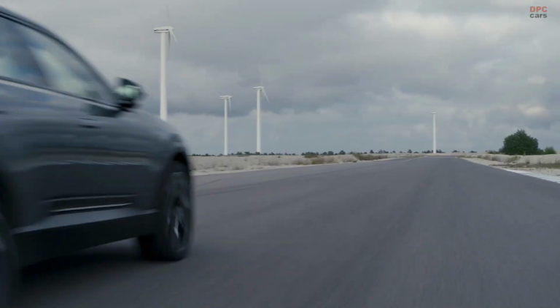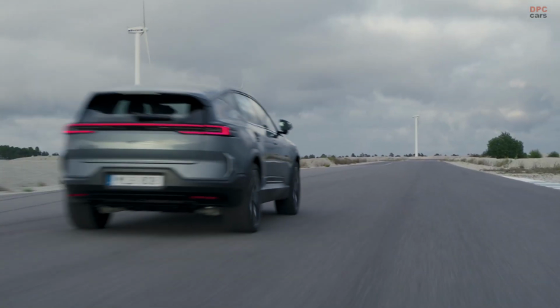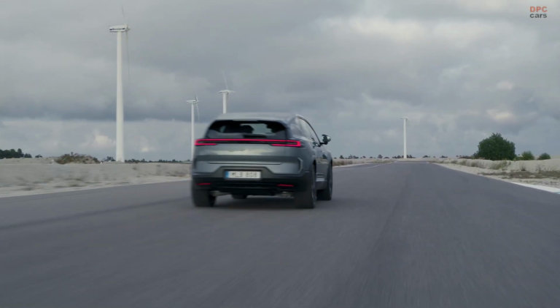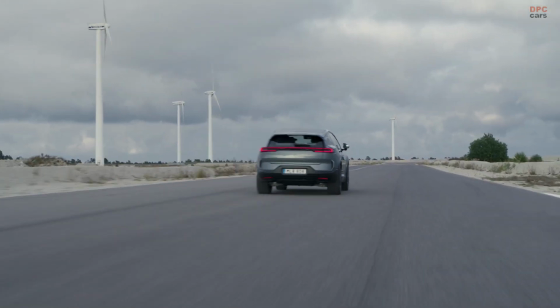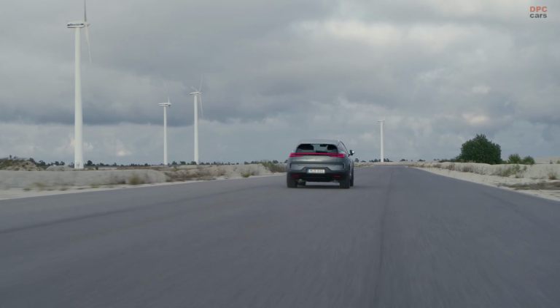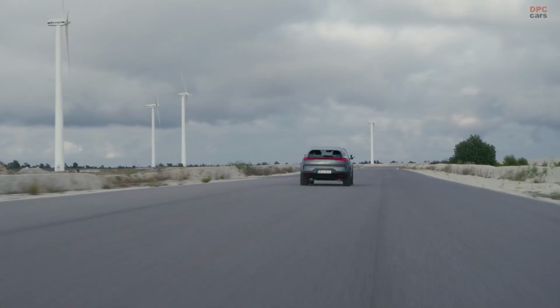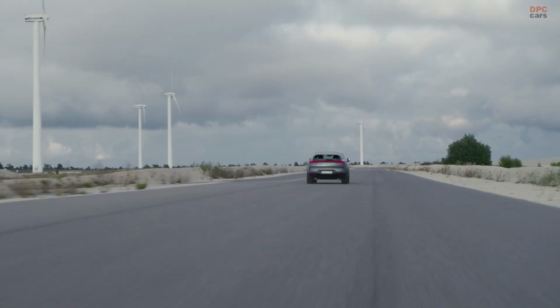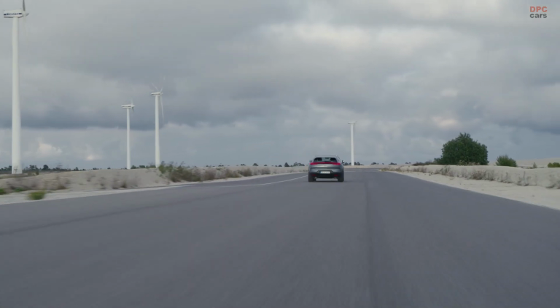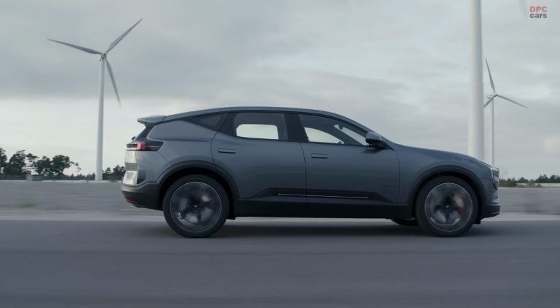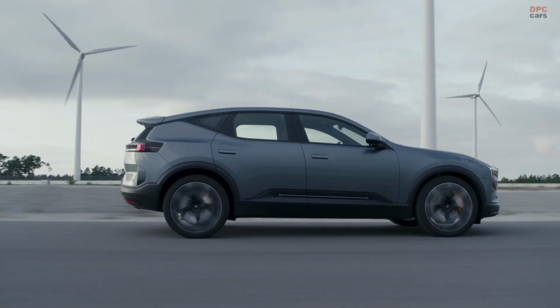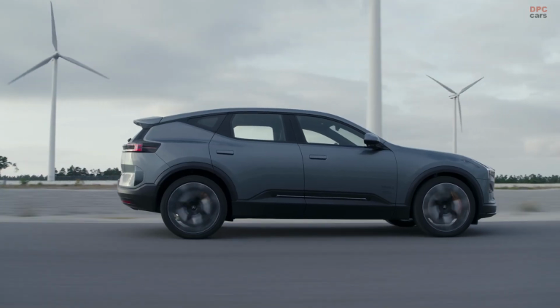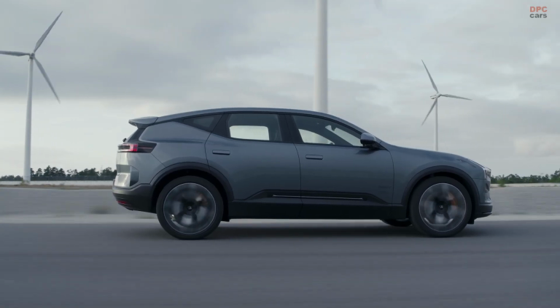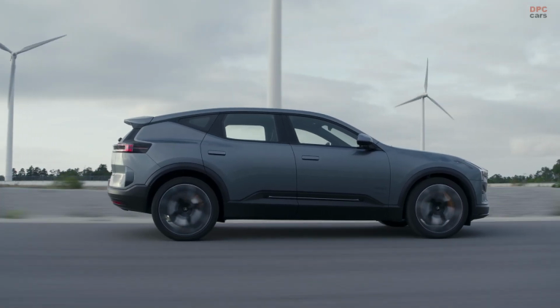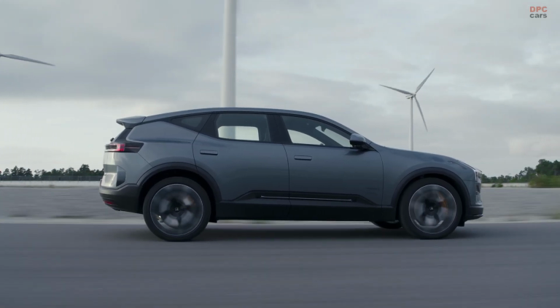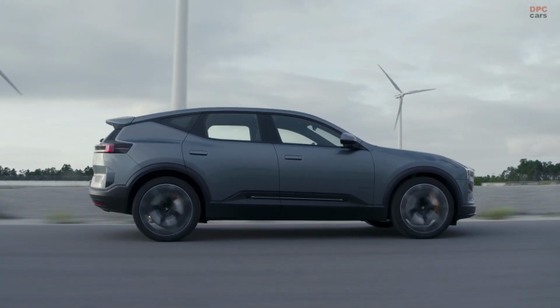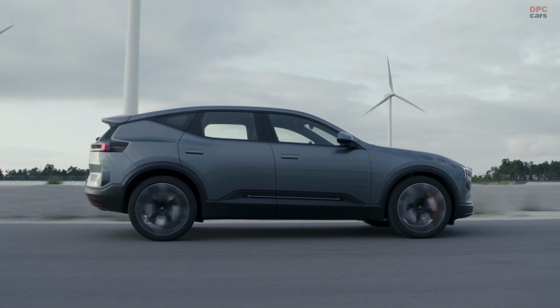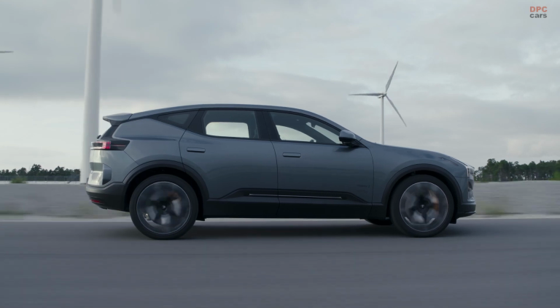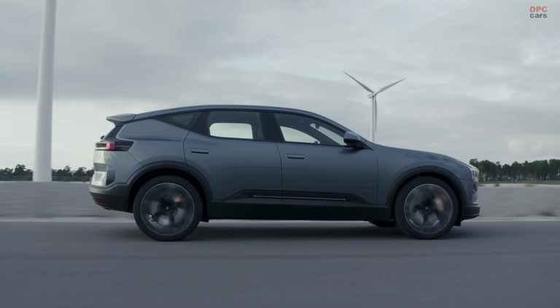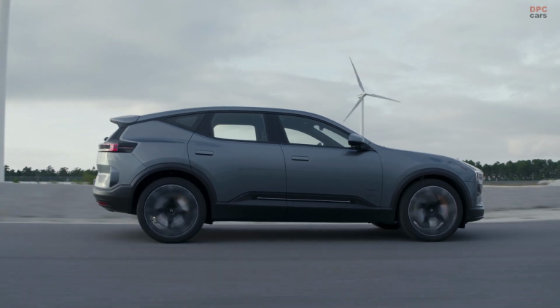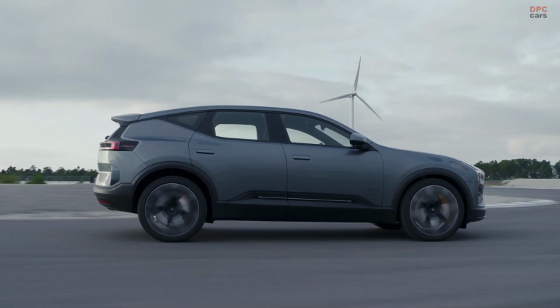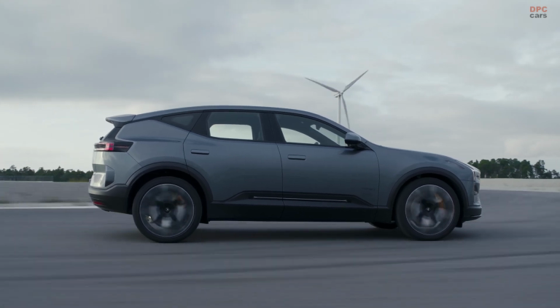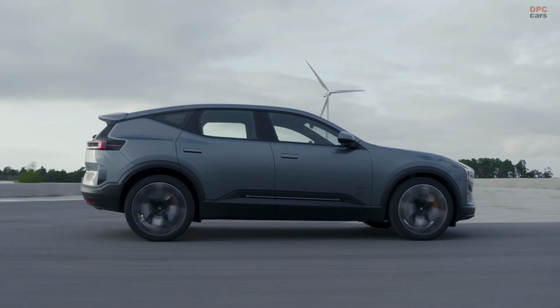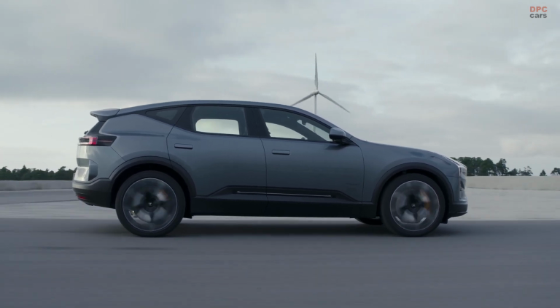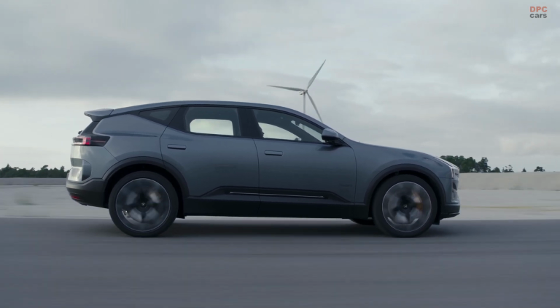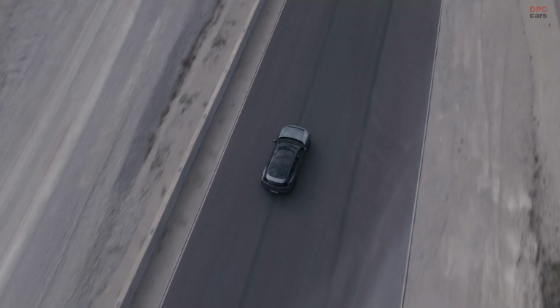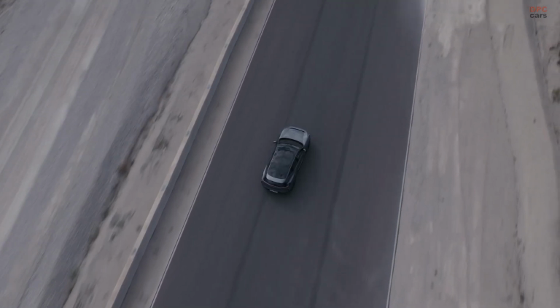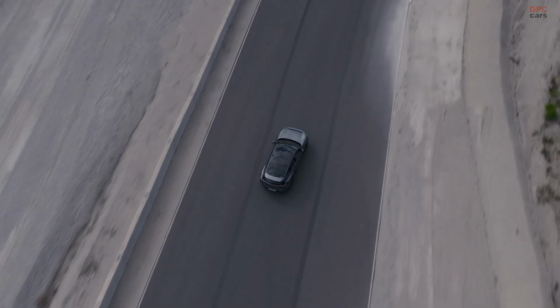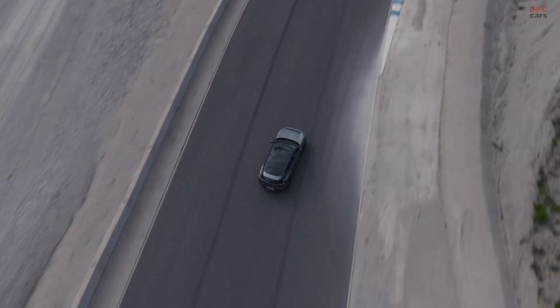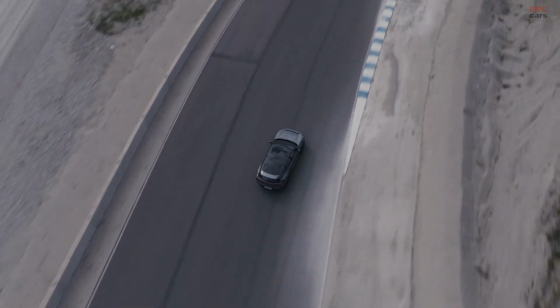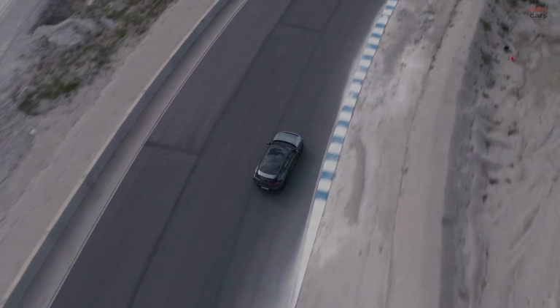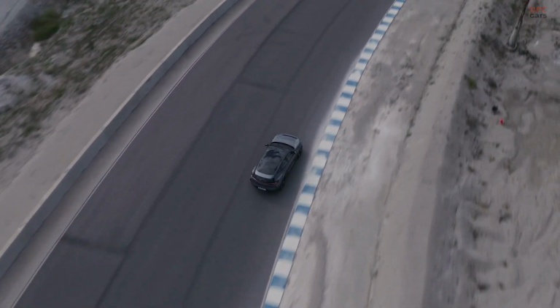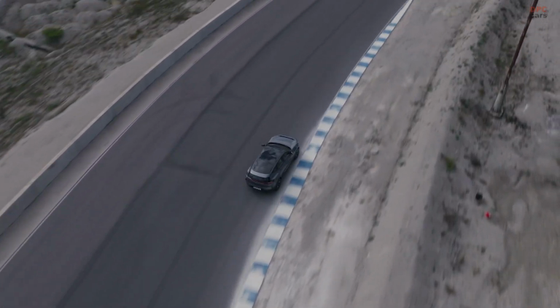Availability starts in the United Kingdom first due to strong demand, with other markets following. If the mission is an electric sport utility vehicle that charges faster, drives better, and thinks quicker, the upgraded Polestar 3 hits the brief.